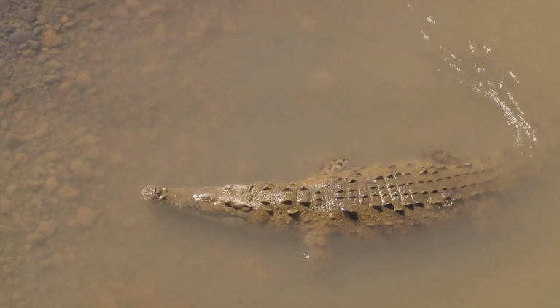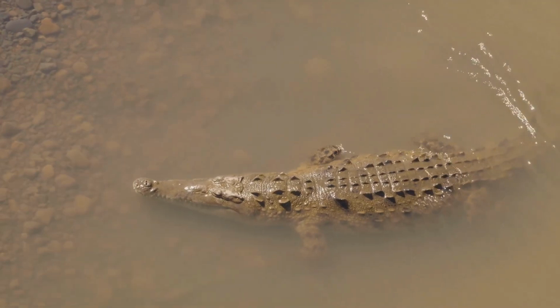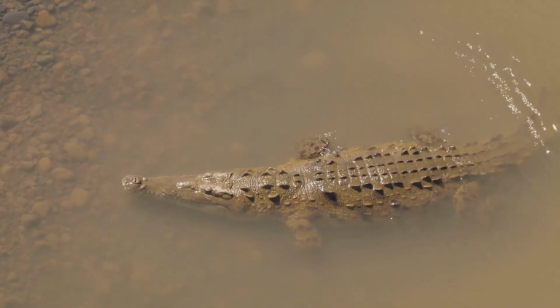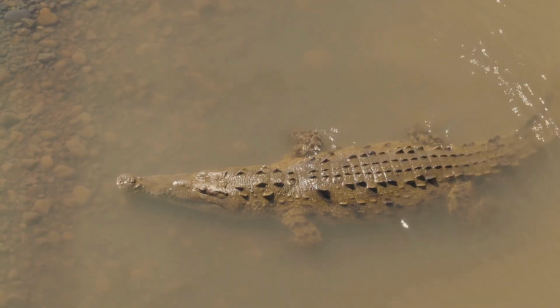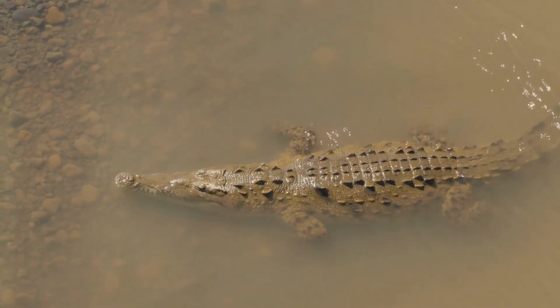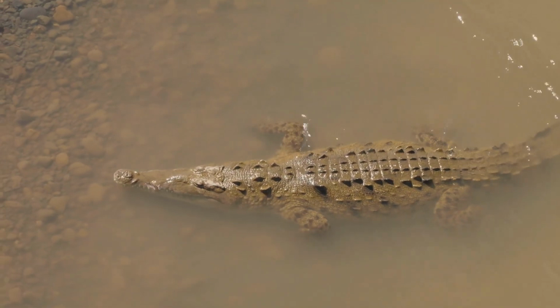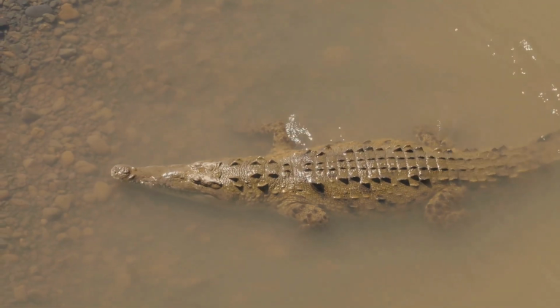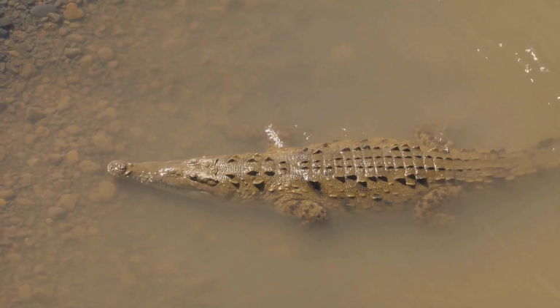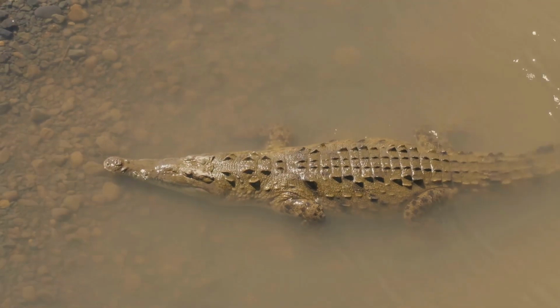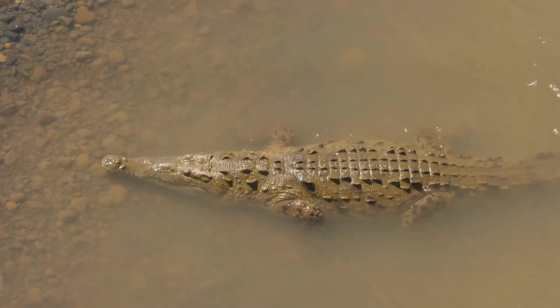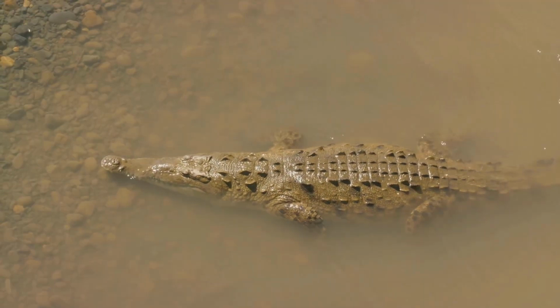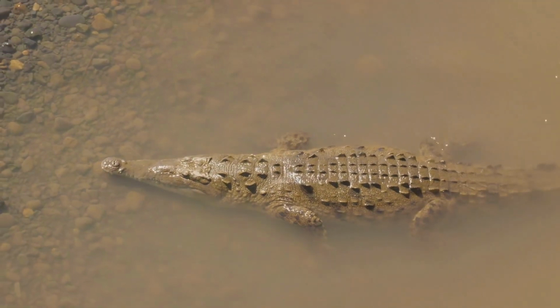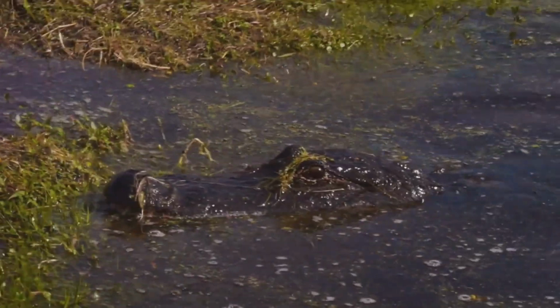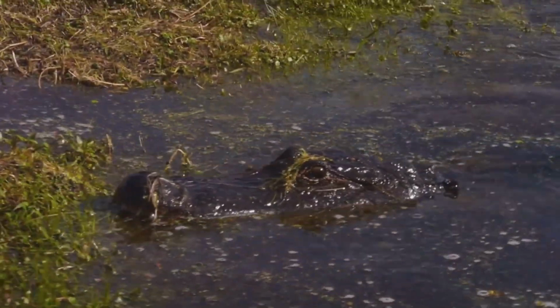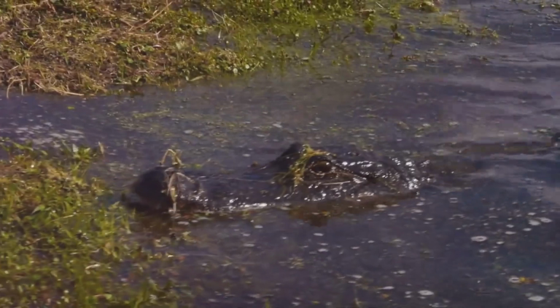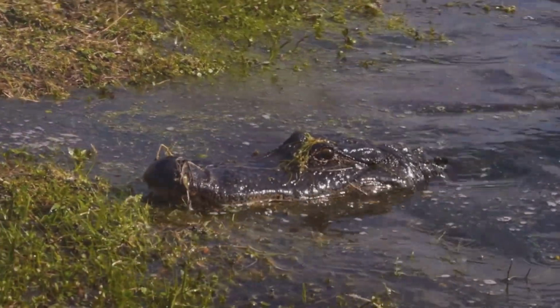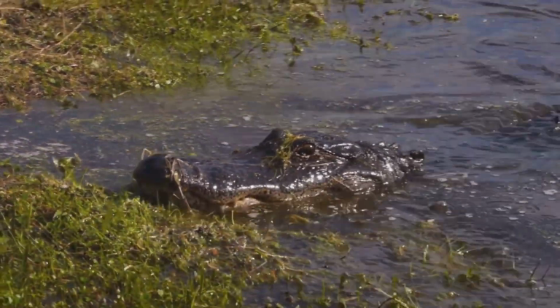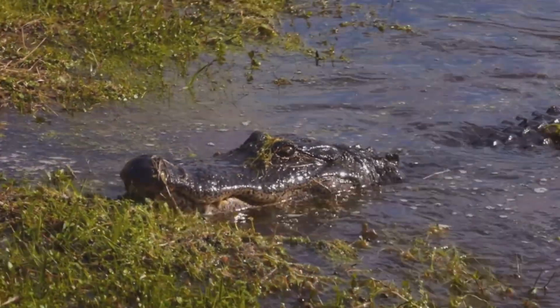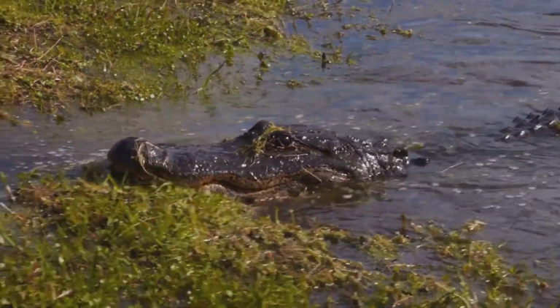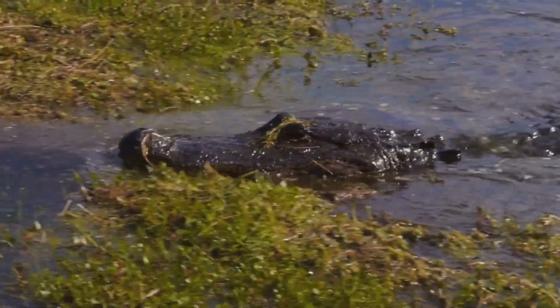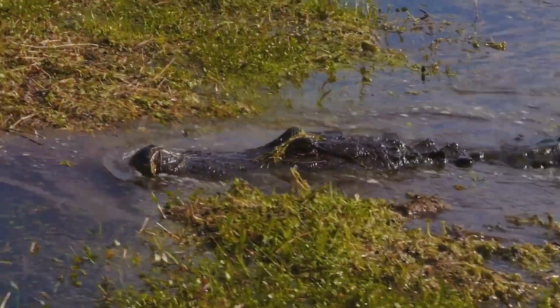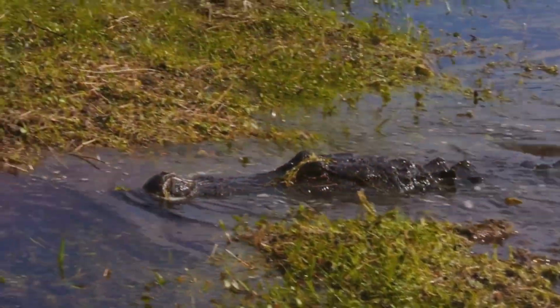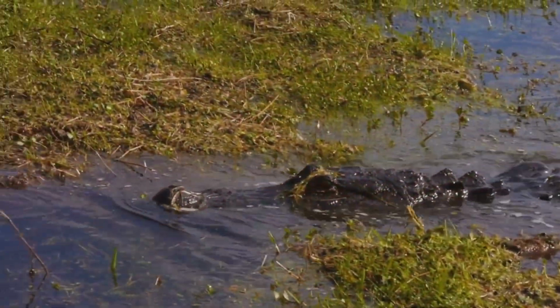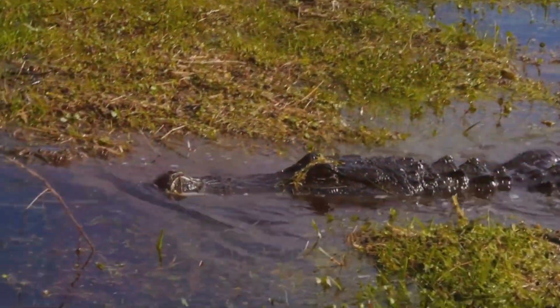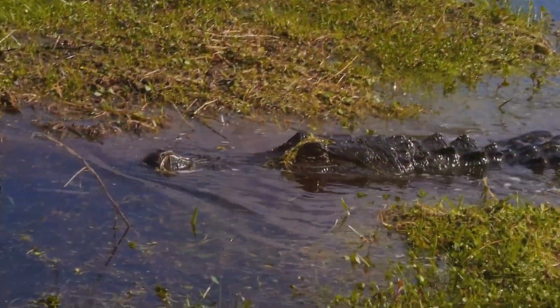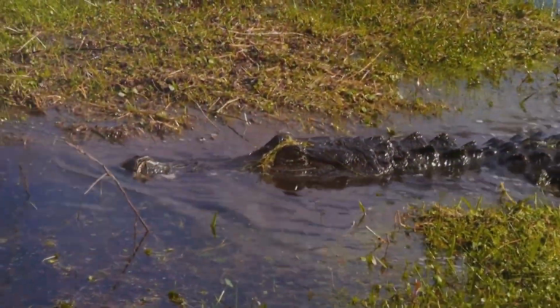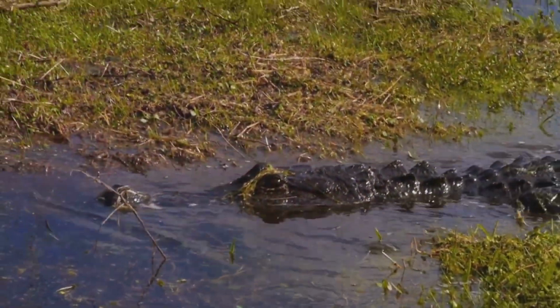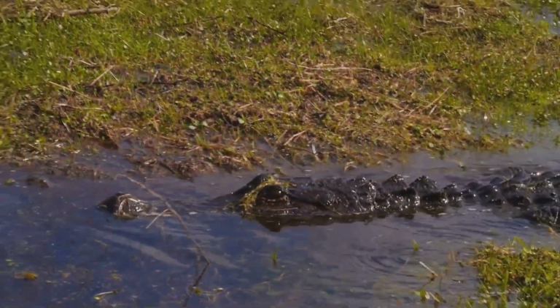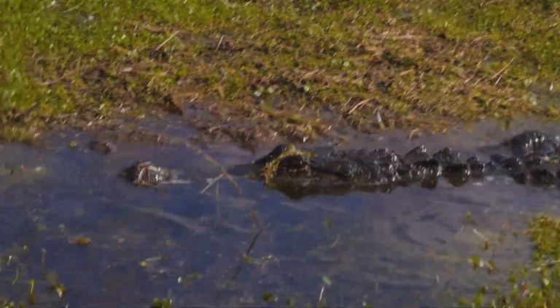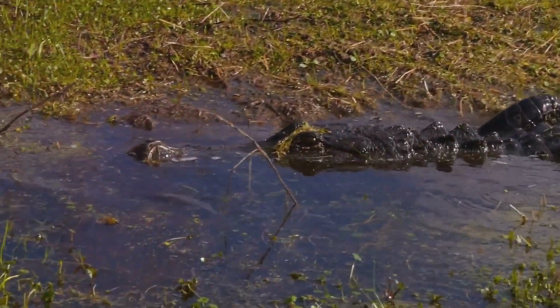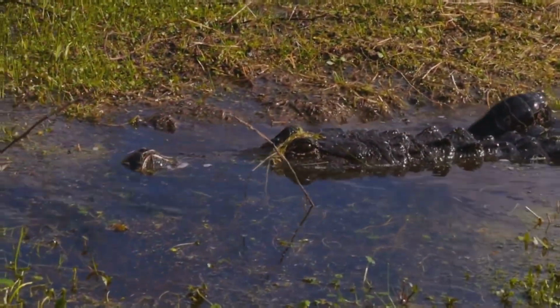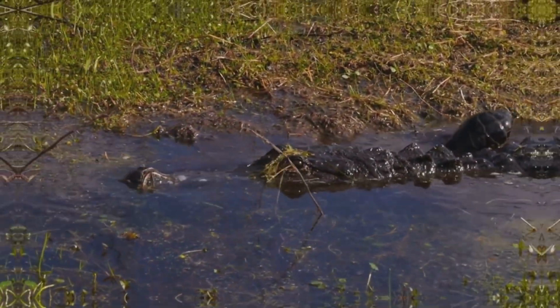Hey everyone, welcome back to our channel. Today, we're diving into the wild world of reptiles to answer a question that's been on everyone's mind: what's the difference between alligators and crocodiles? Let's get started.